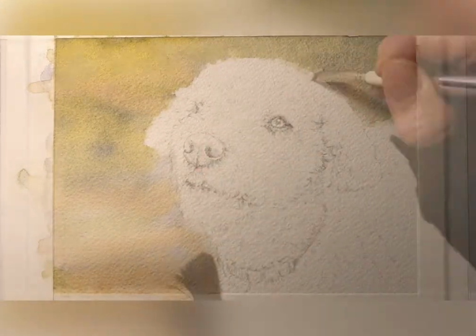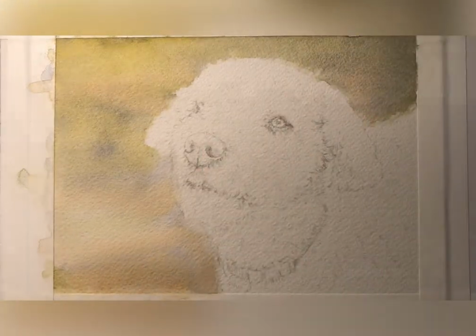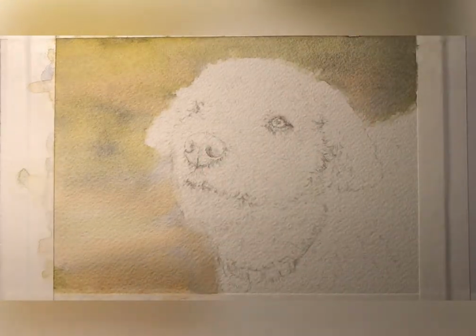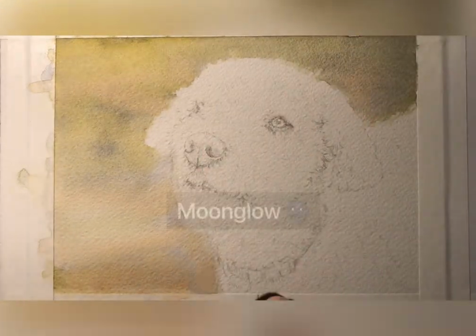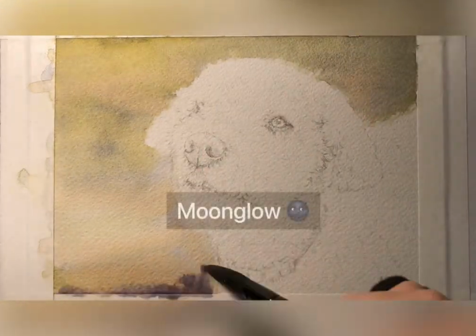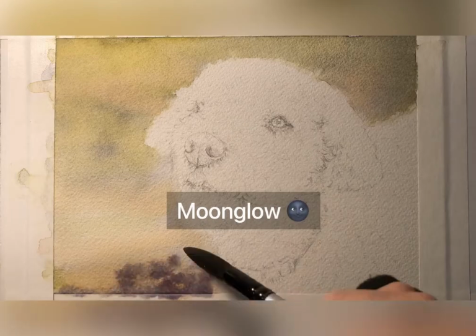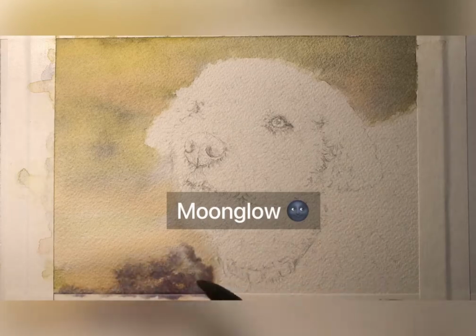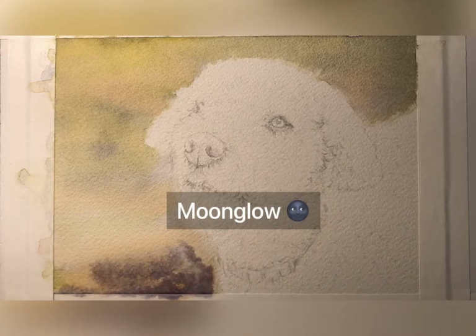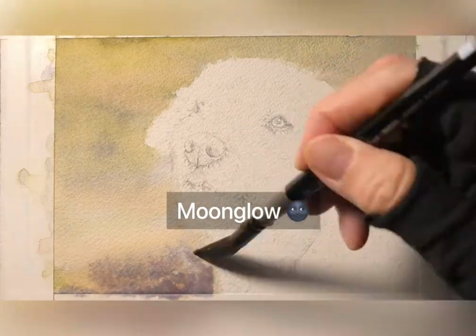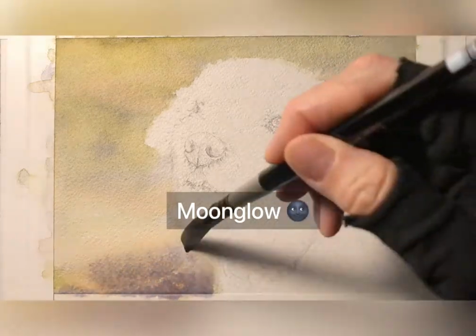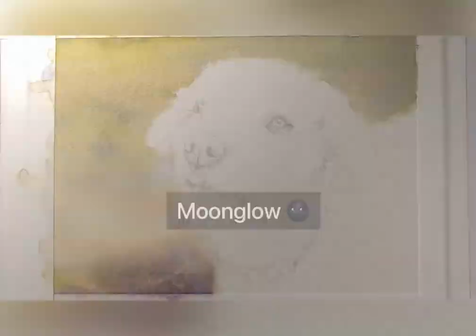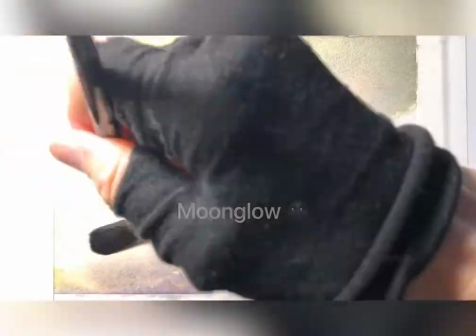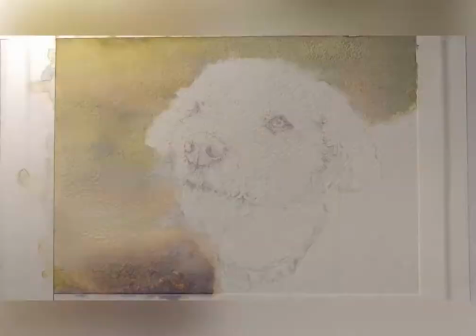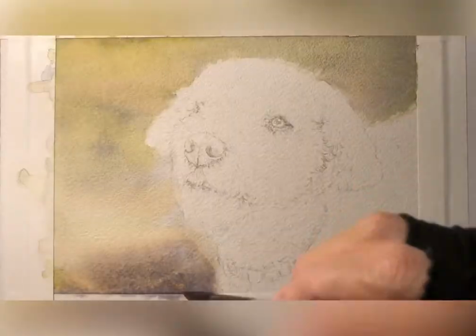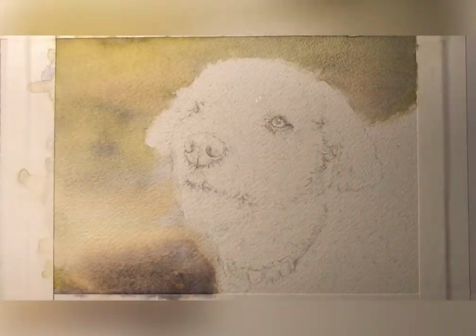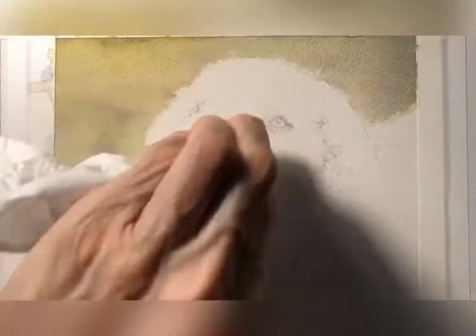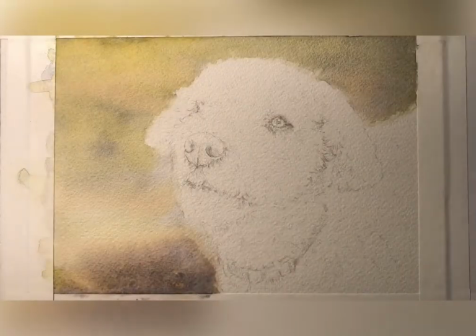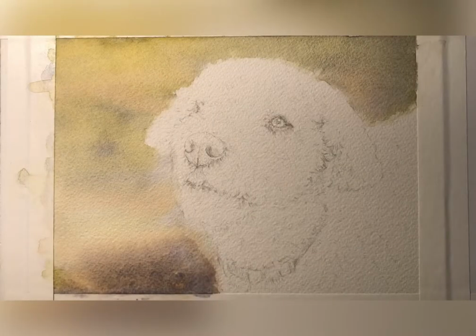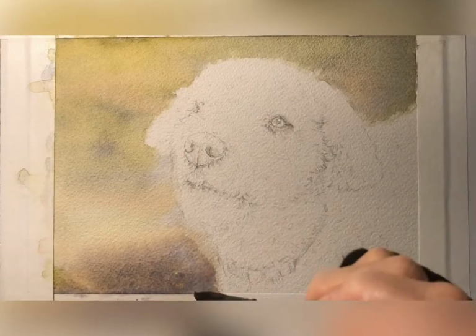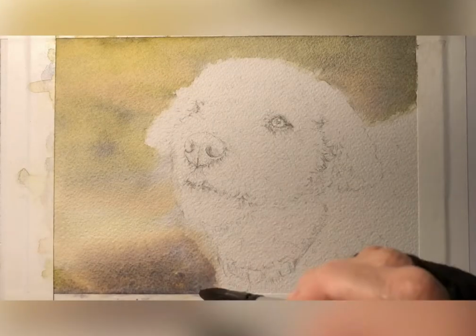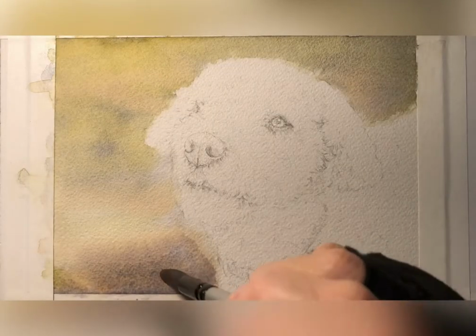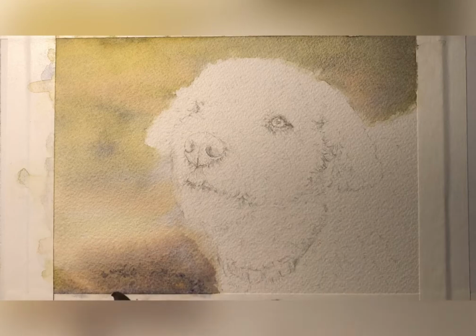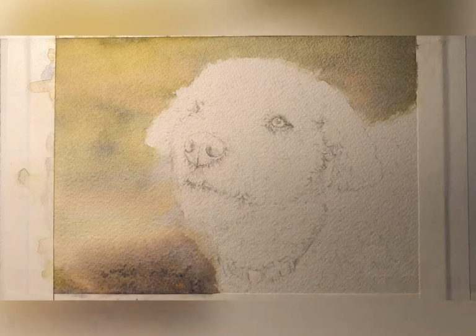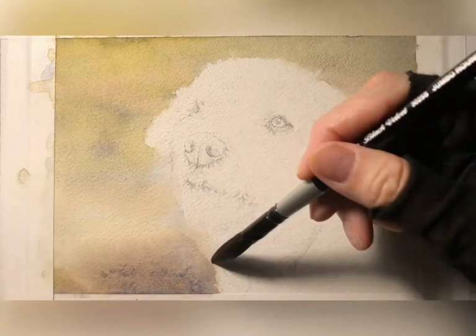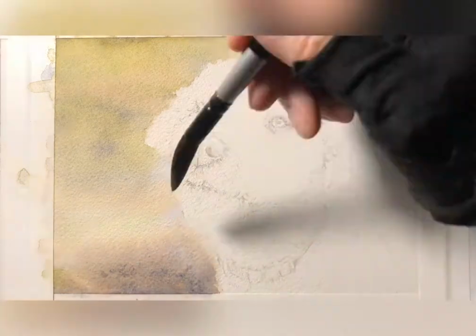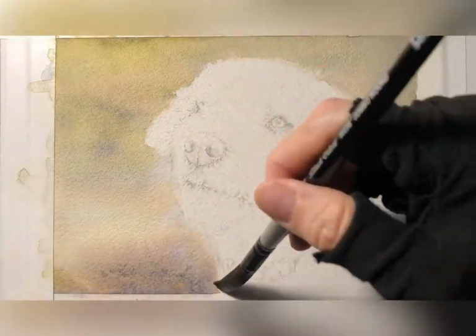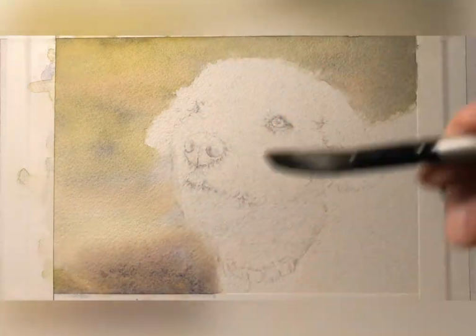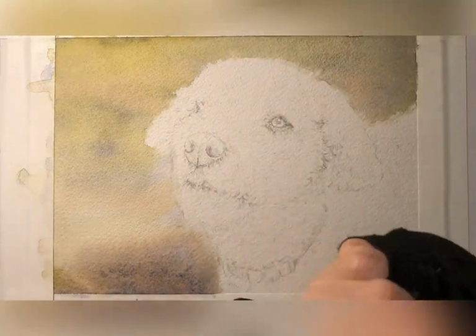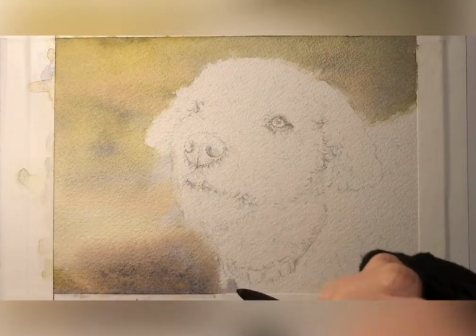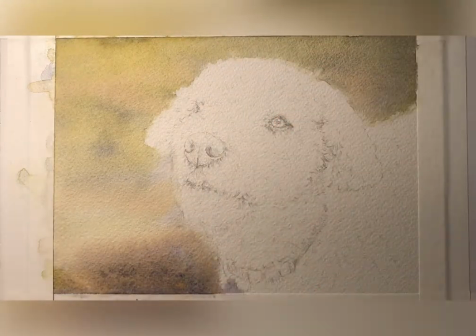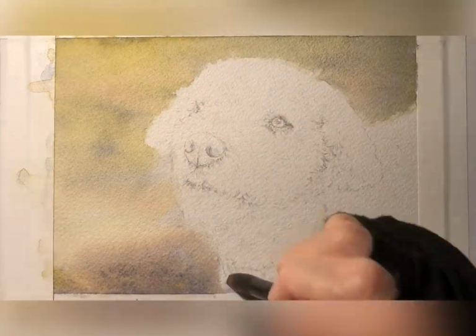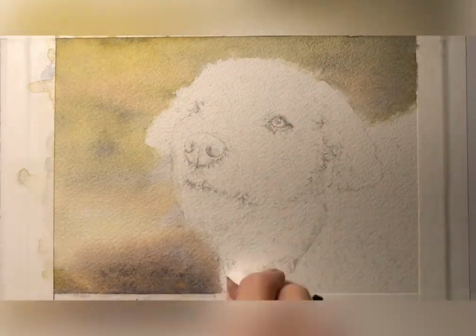I wanted to darken the bottom left here a little bit, so I put some Moonglow in — this beautiful granulating color that has a couple of separating pigments in it.